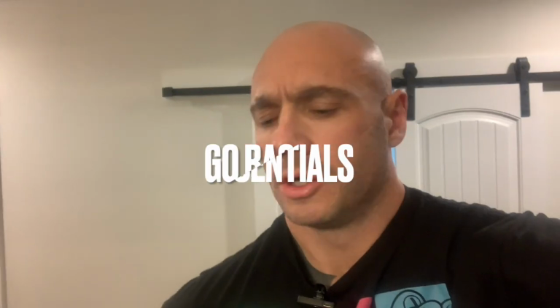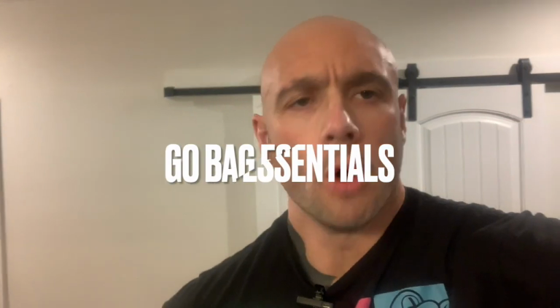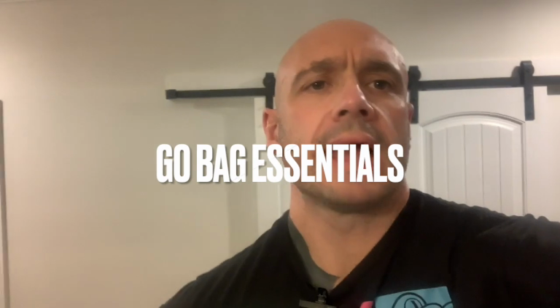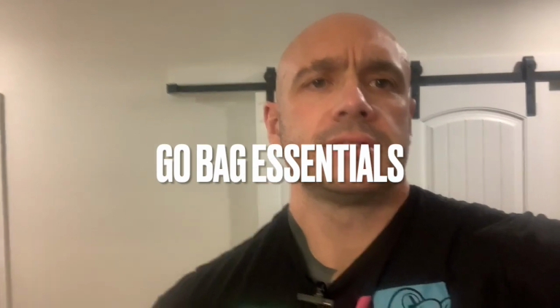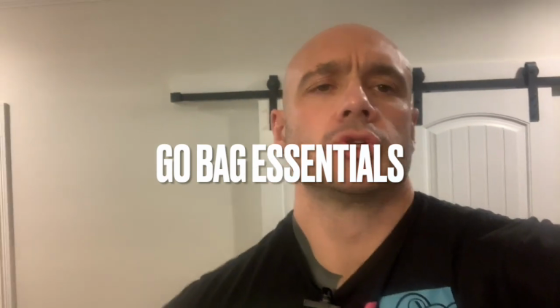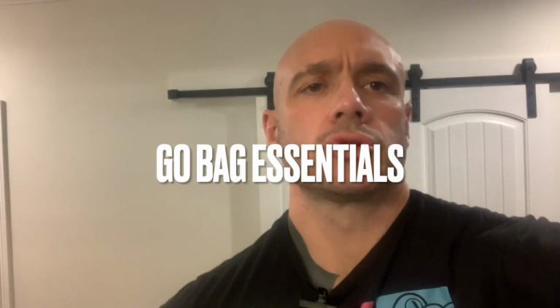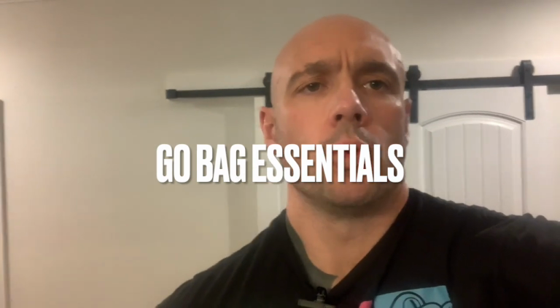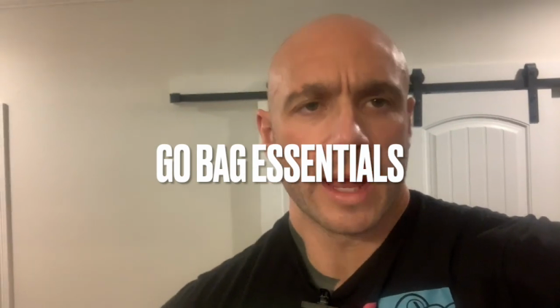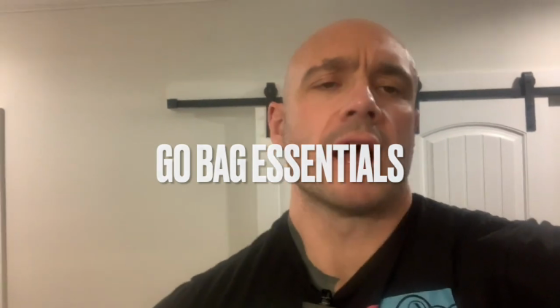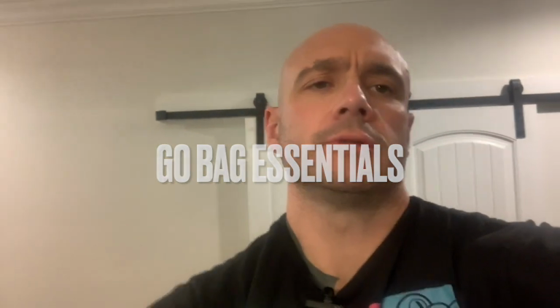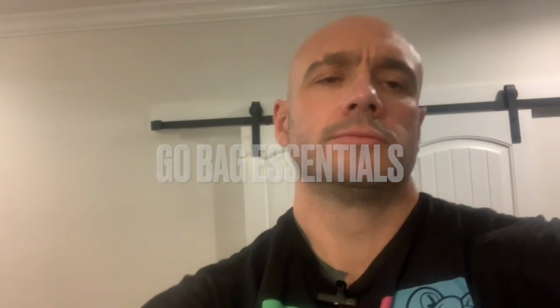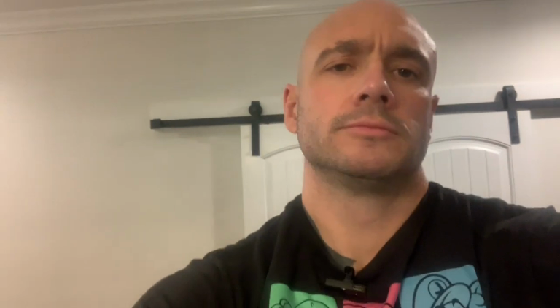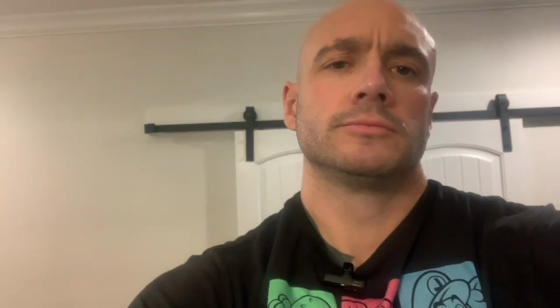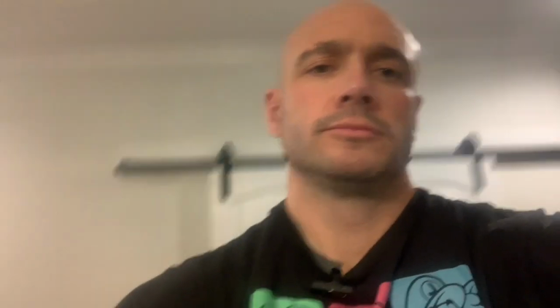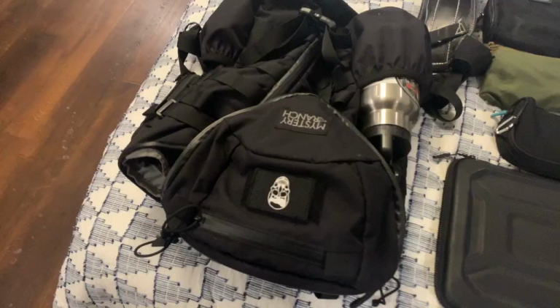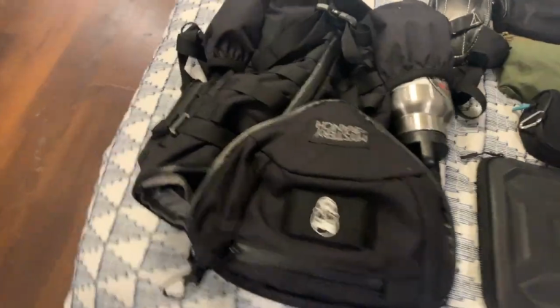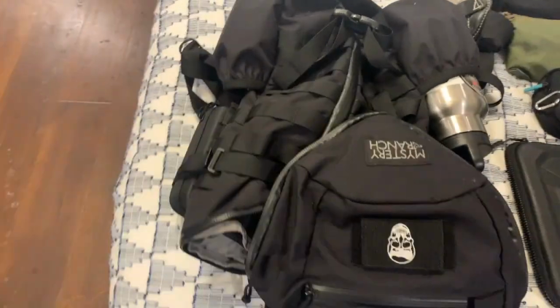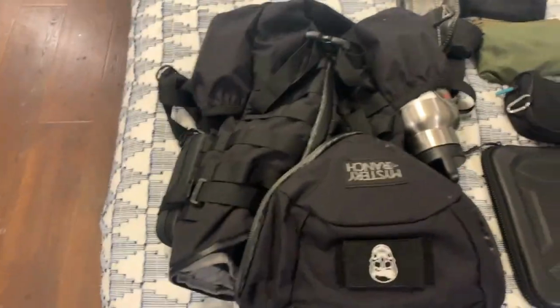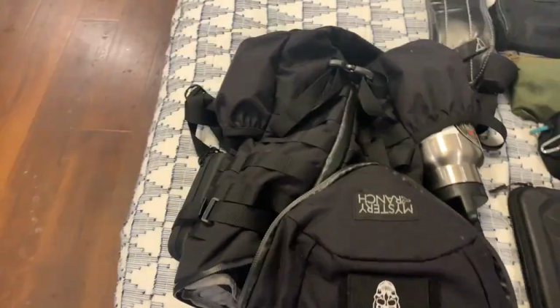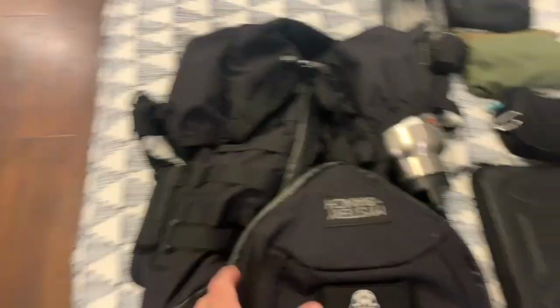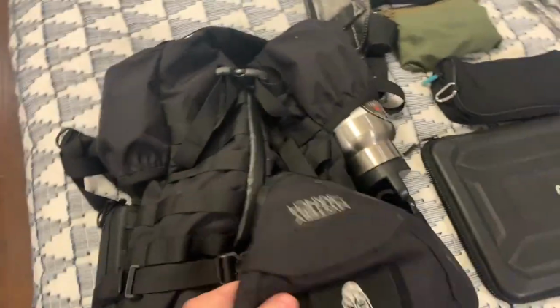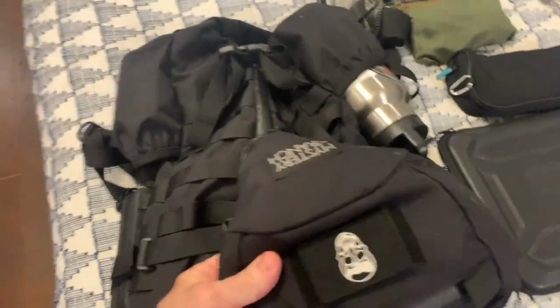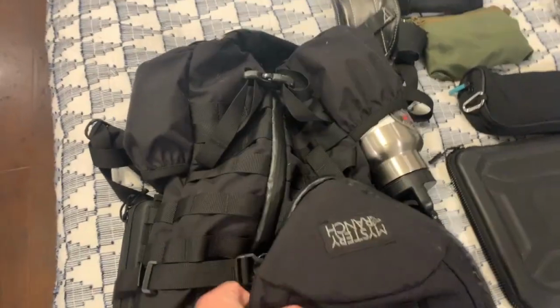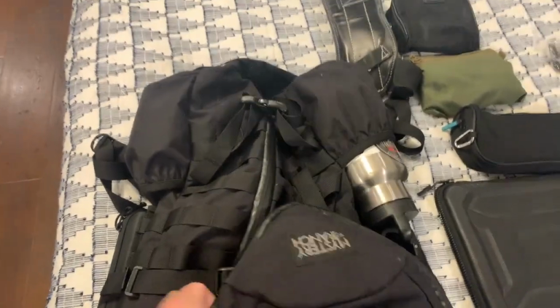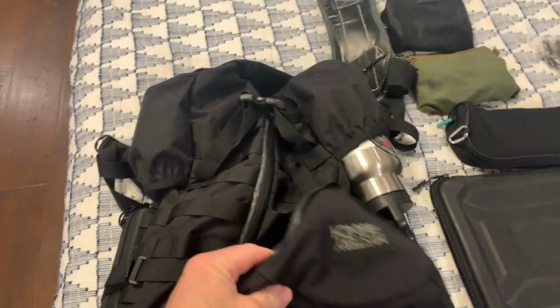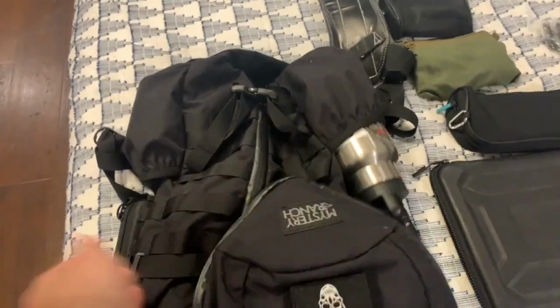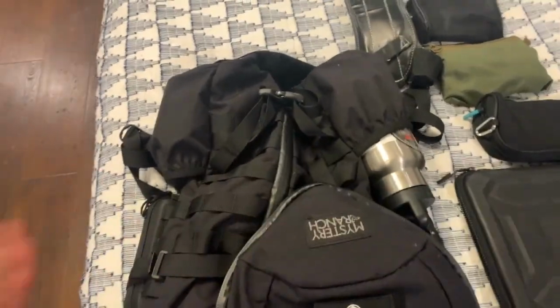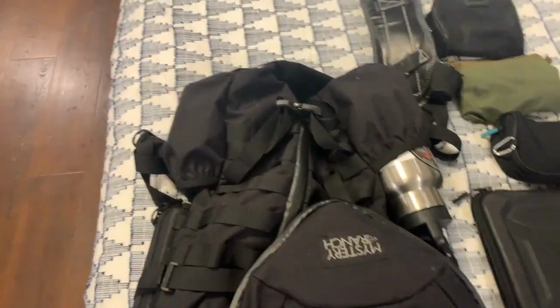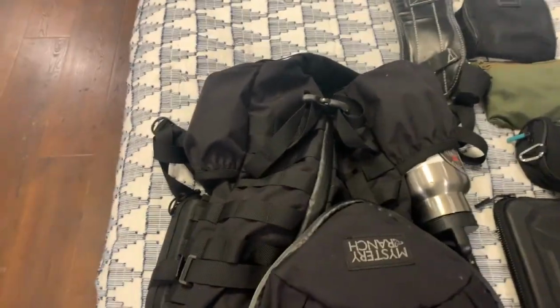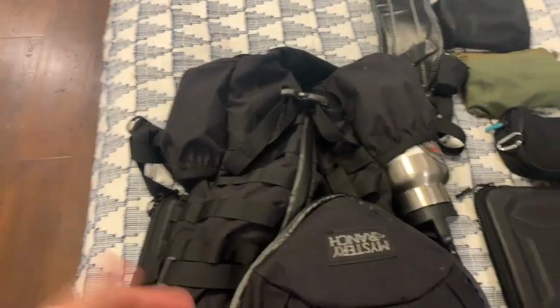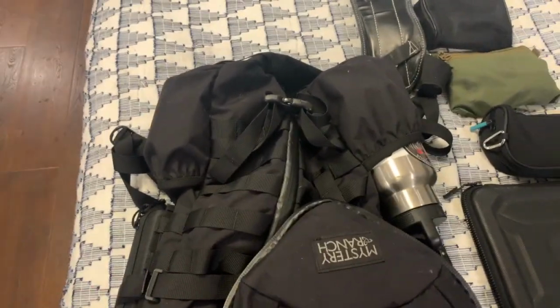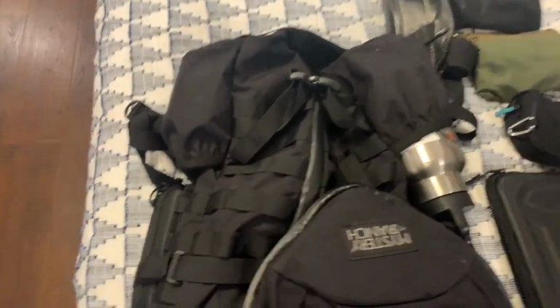Go Bag Essentials While We Are Traveling. We got the bag itself — this is my Mystery Ranch 3-Day Assault Pack.